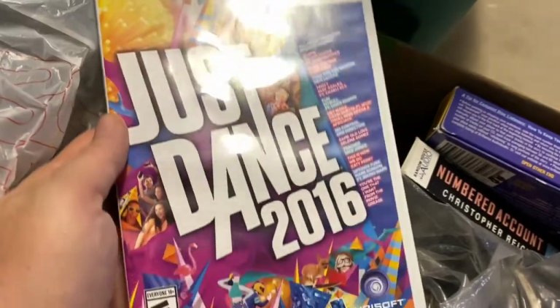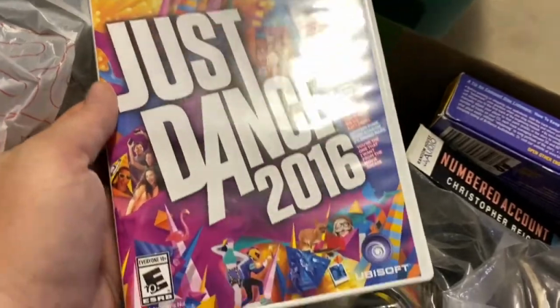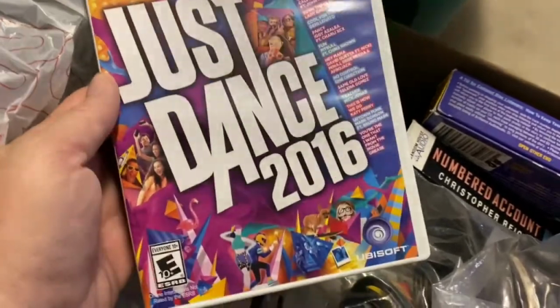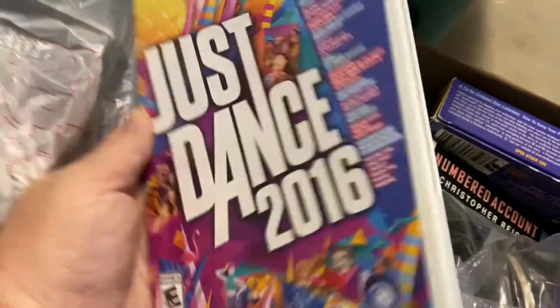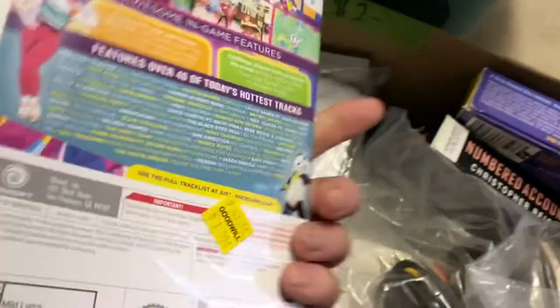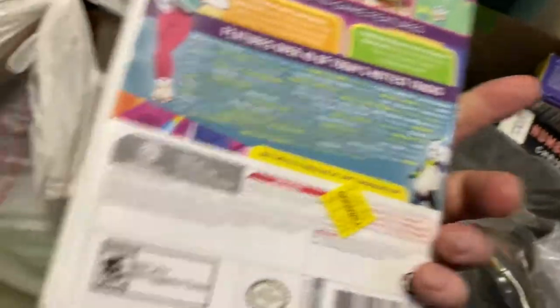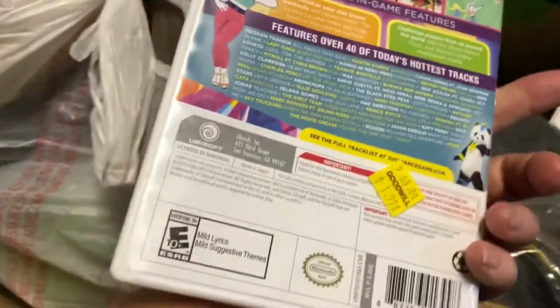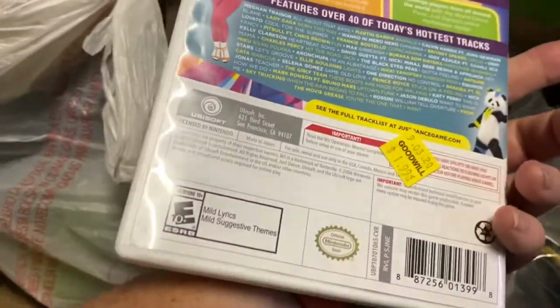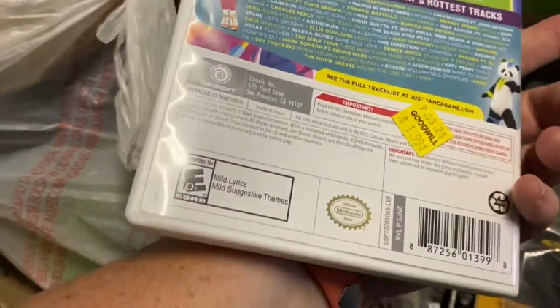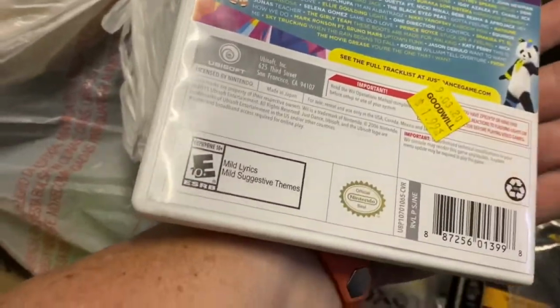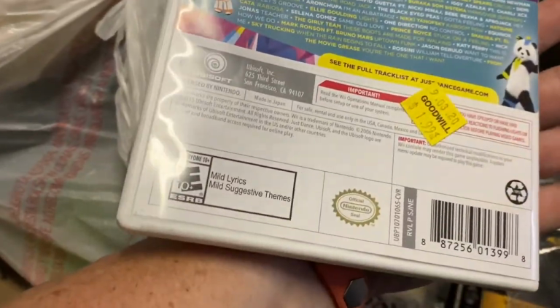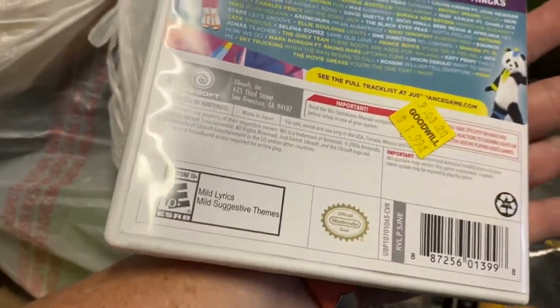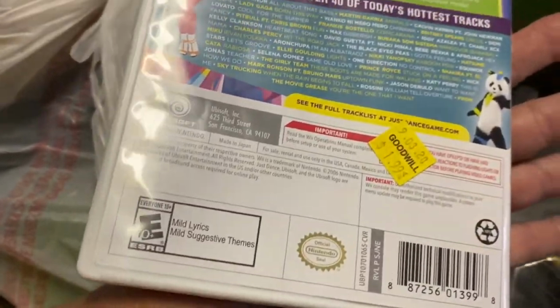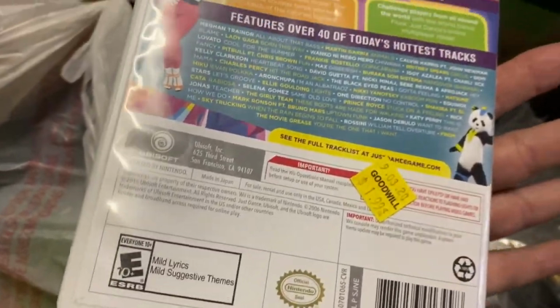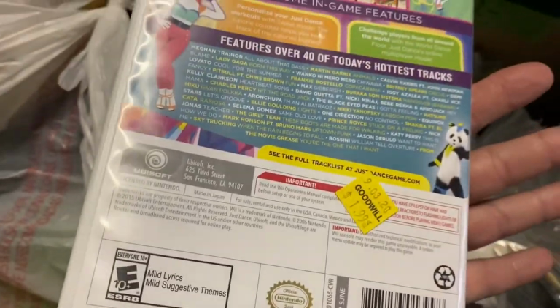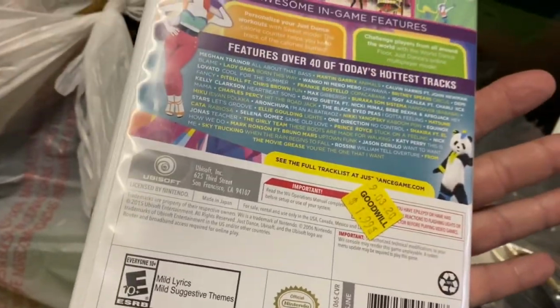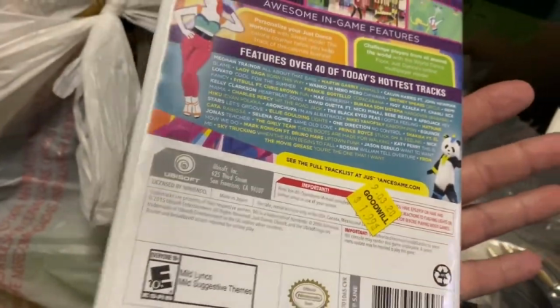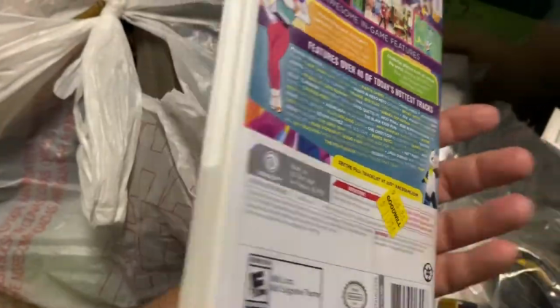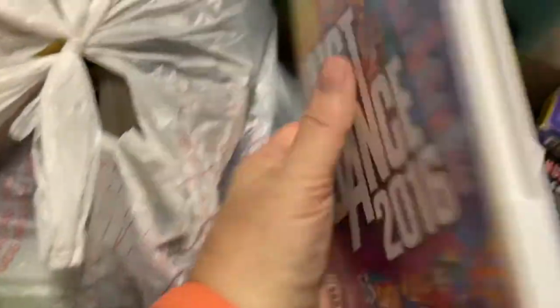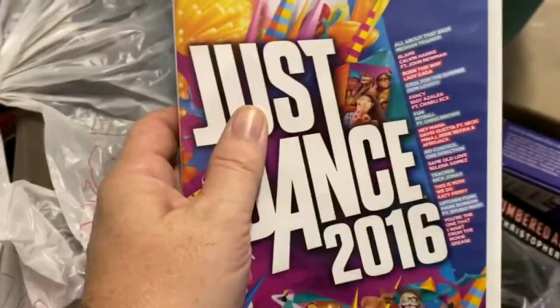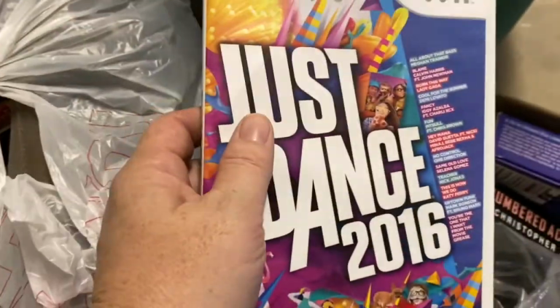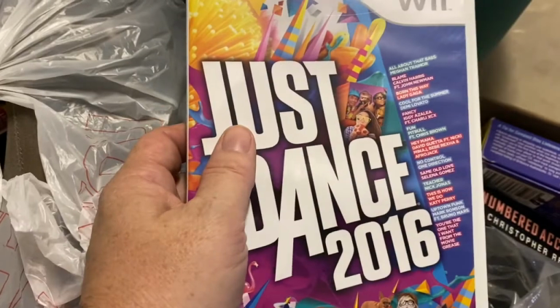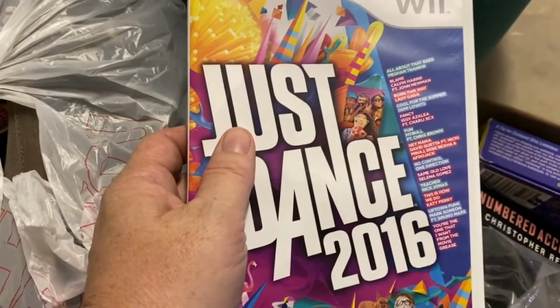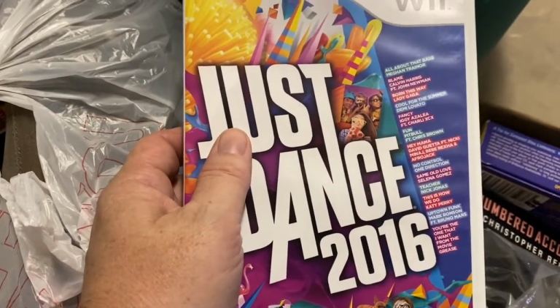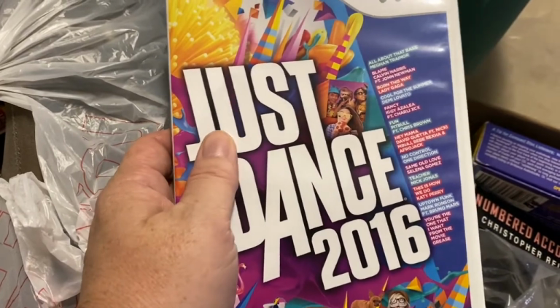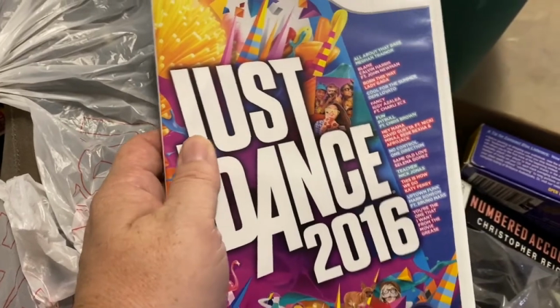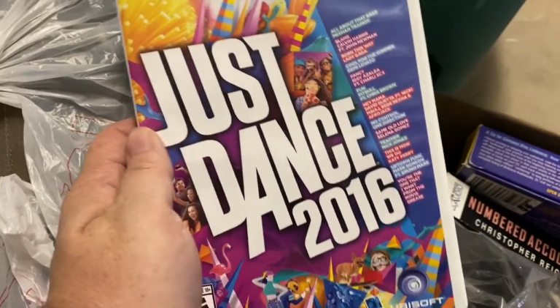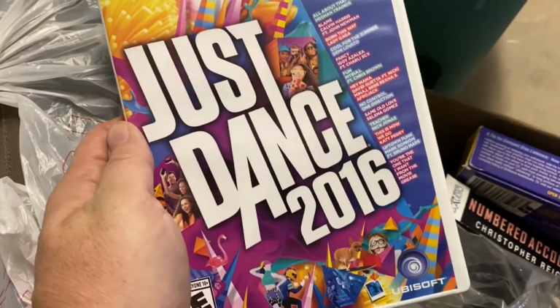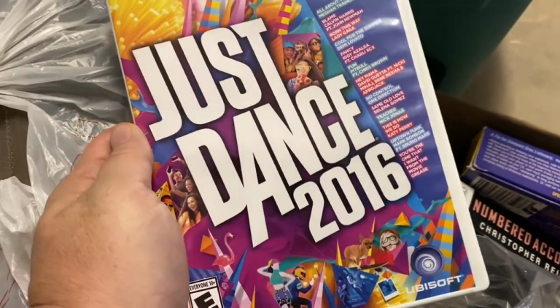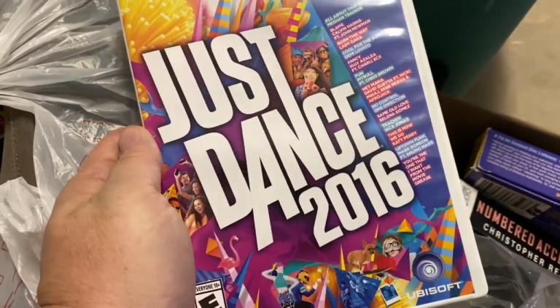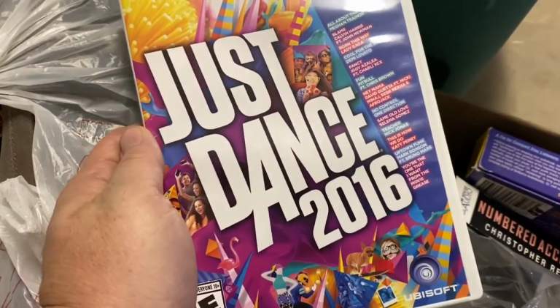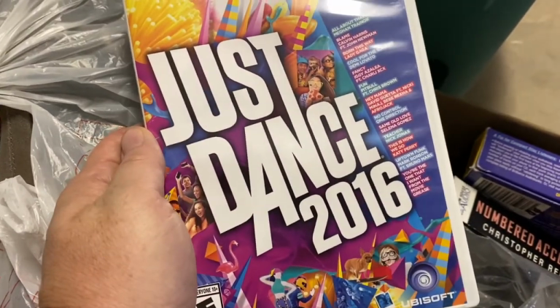Just Dance 2016 — I think that was going for $15 or so. I paid $1.99 at Goodwill for it, so I'm going to get that listed and sold pretty quickly.